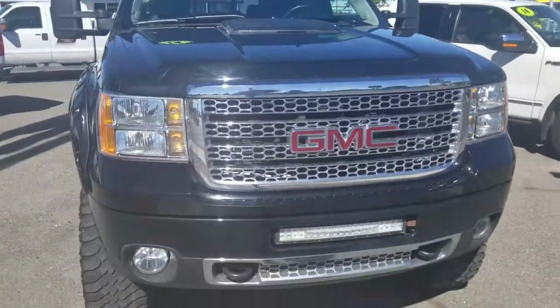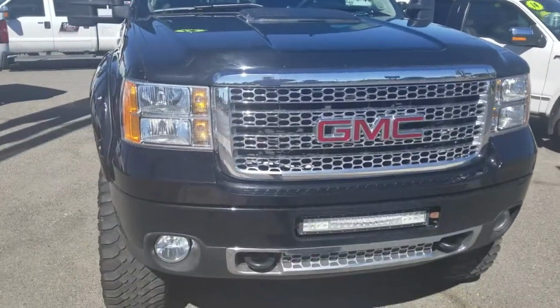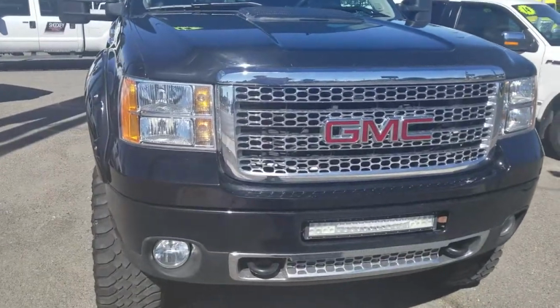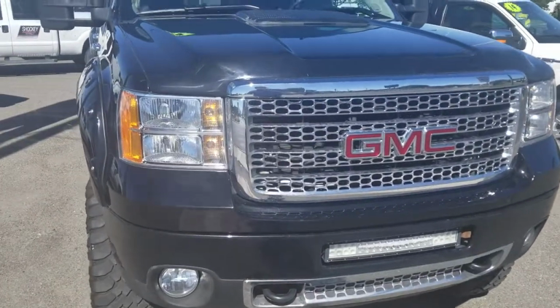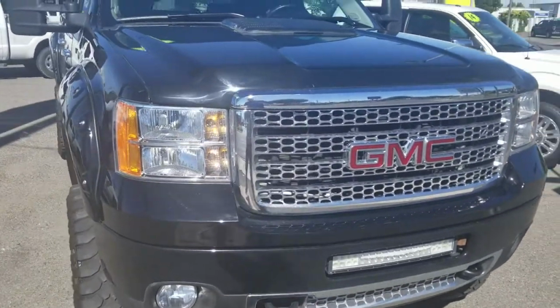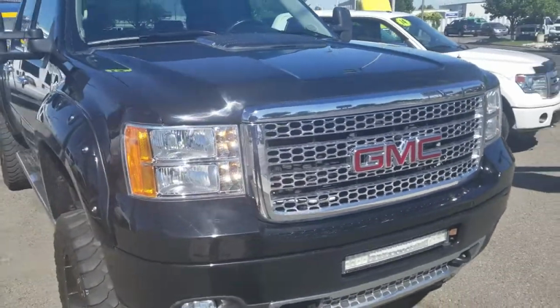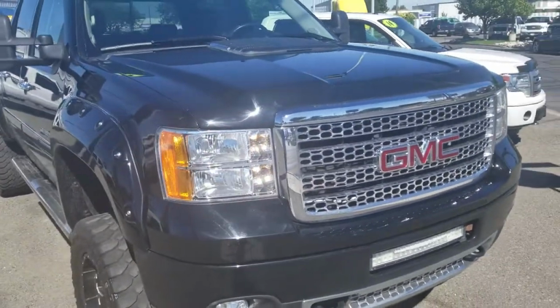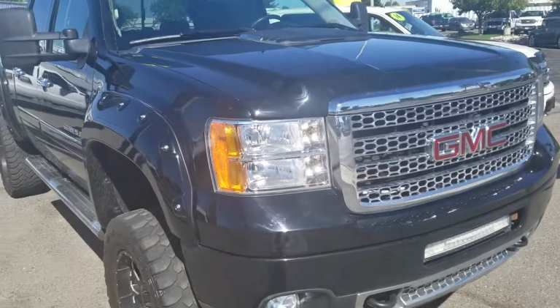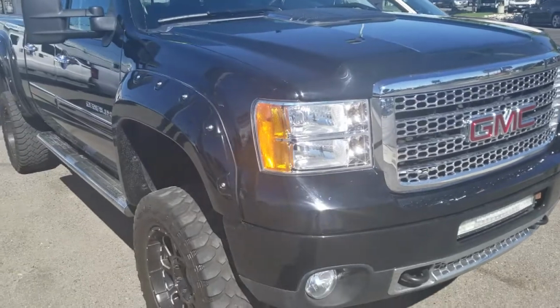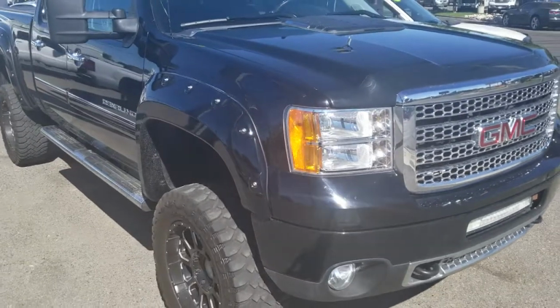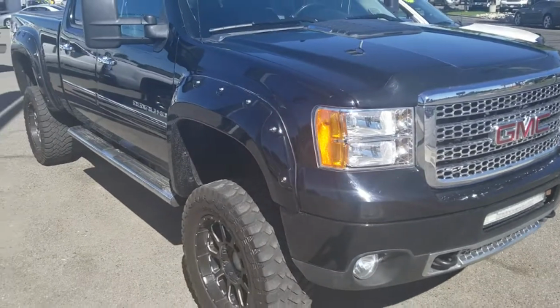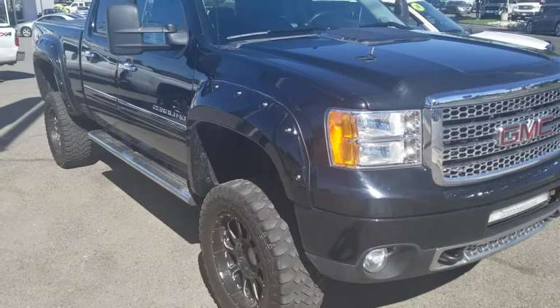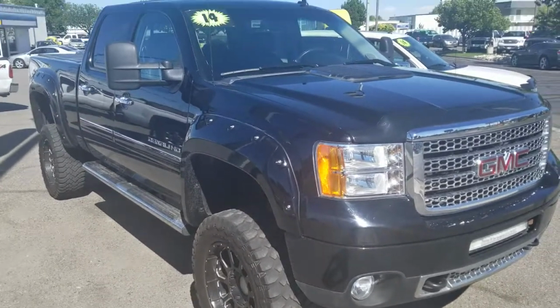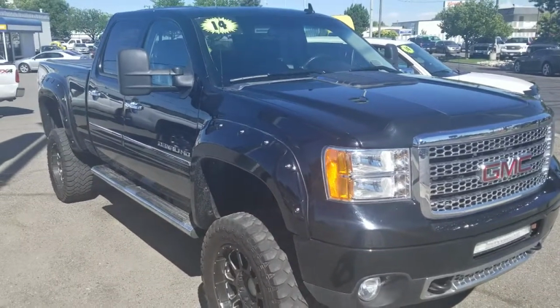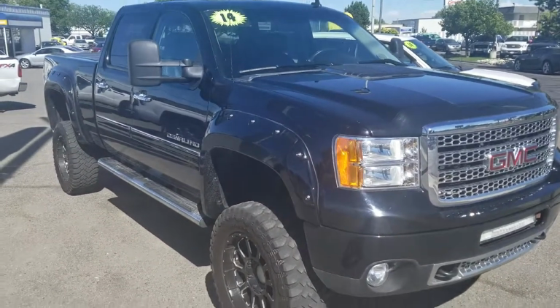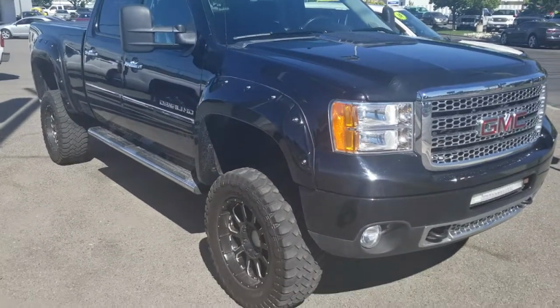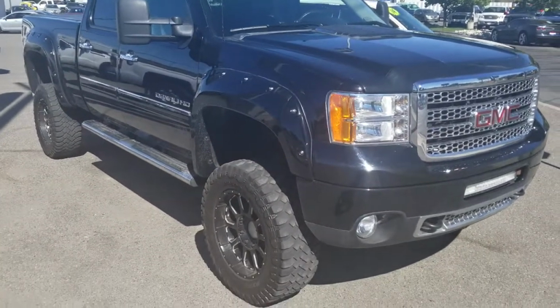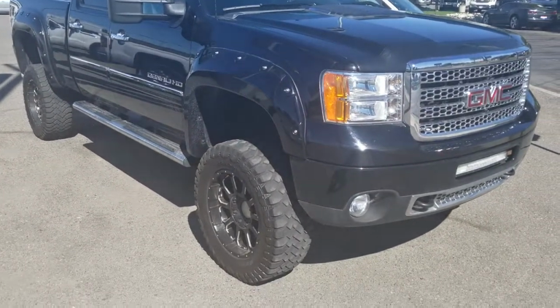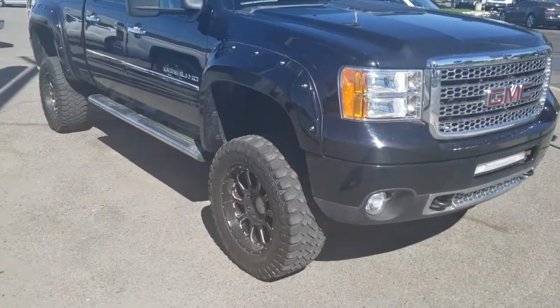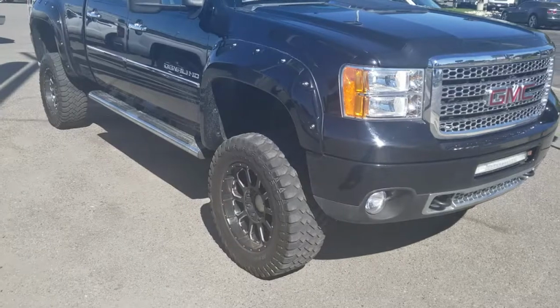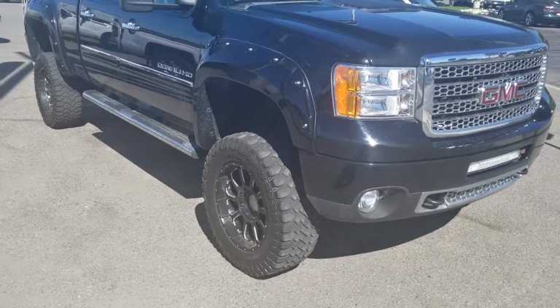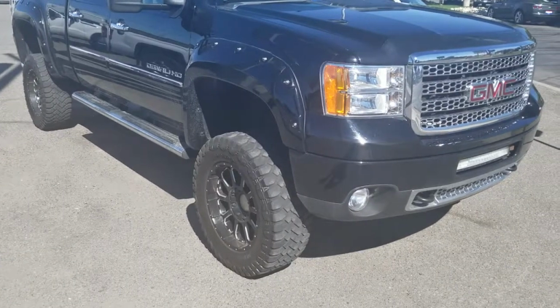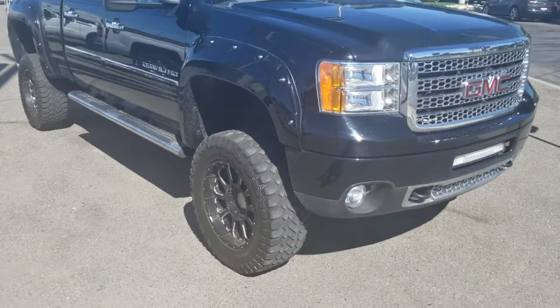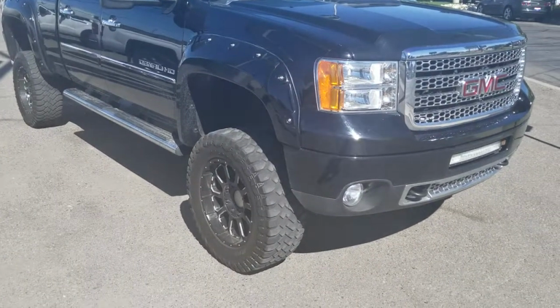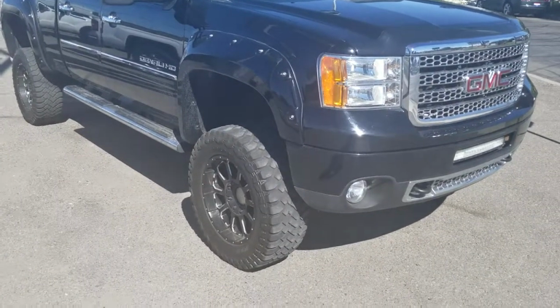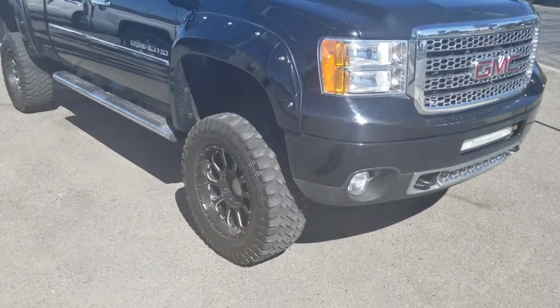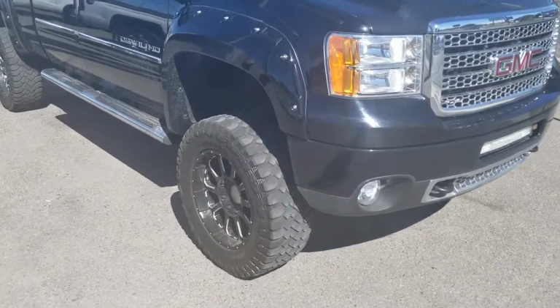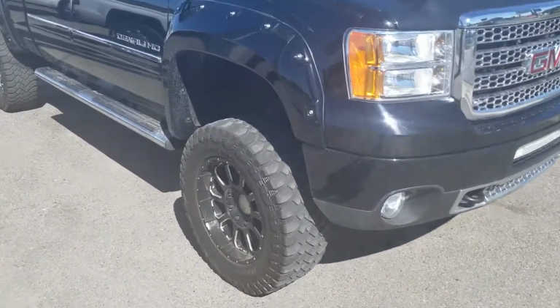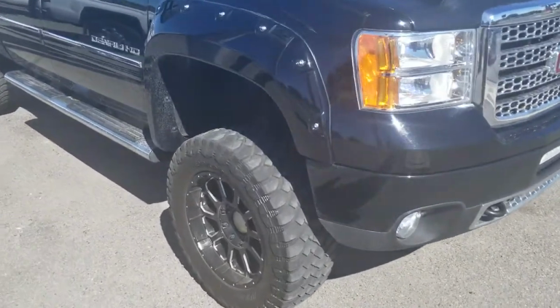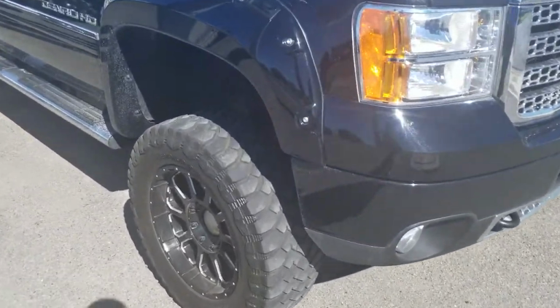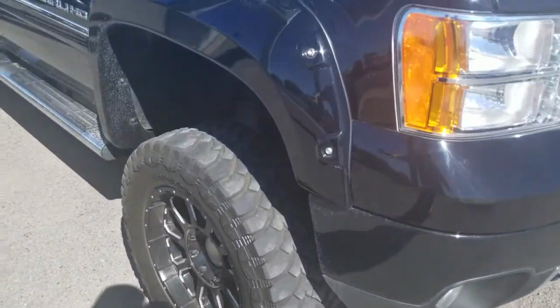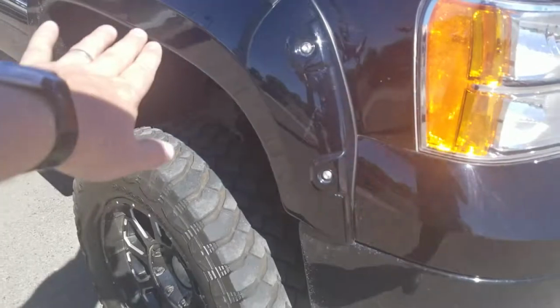All of our vehicles go through a 150-point inspection to make sure they're what we call front-line ready. I'll go walk around and point out dents, scratches, things I see, or pieces of equipment I find interesting. You've got the fender flares.